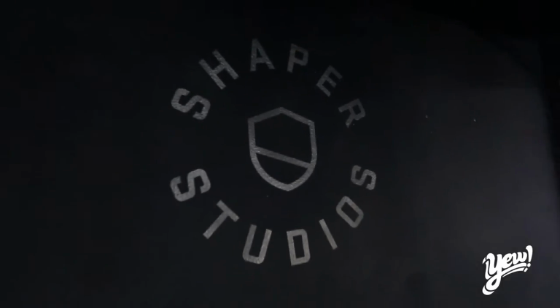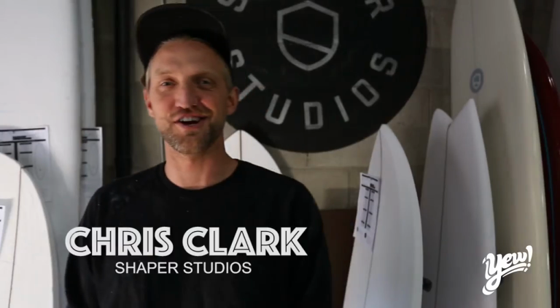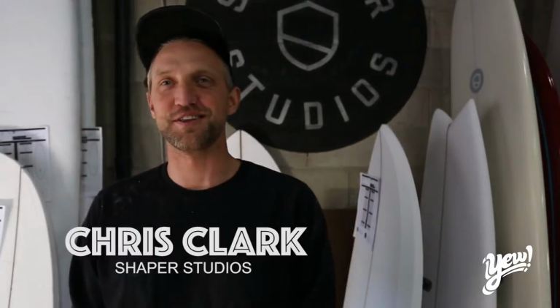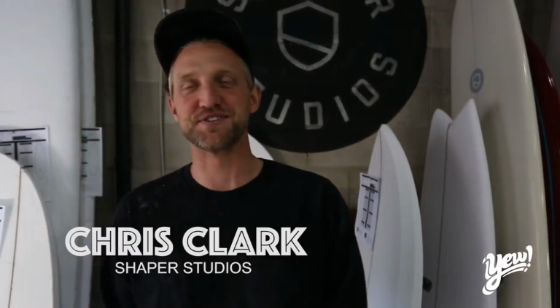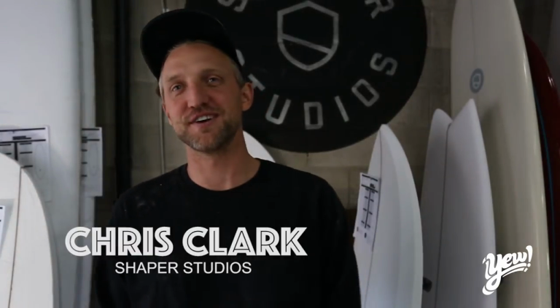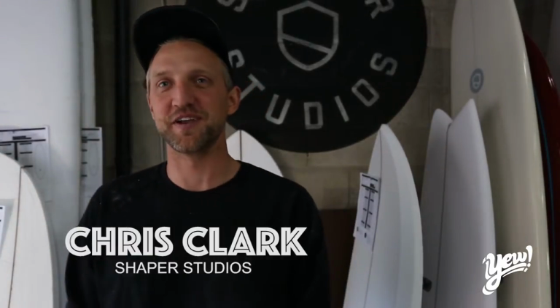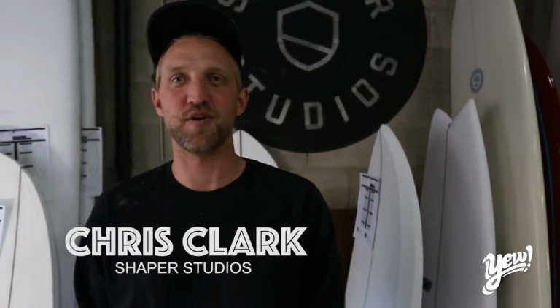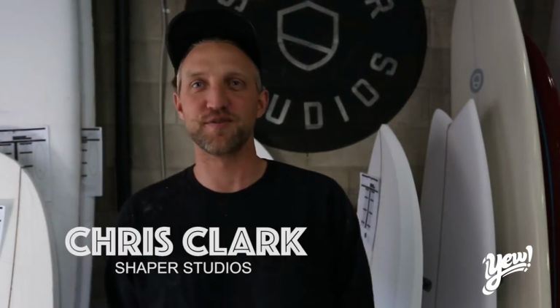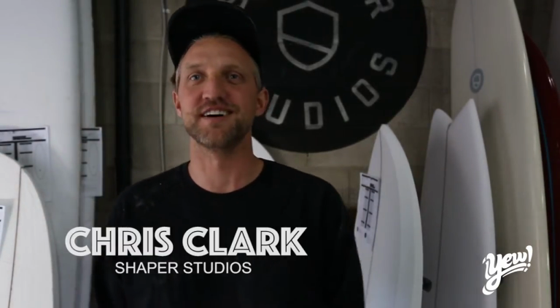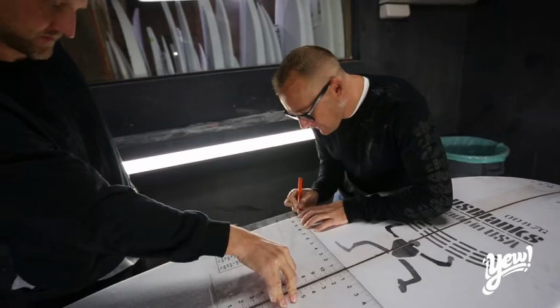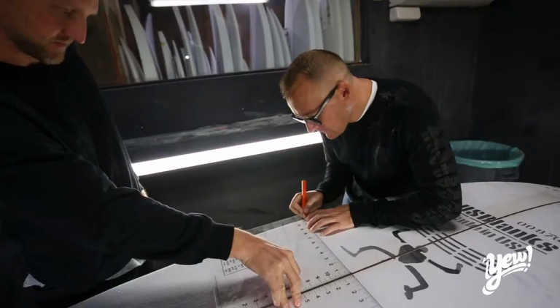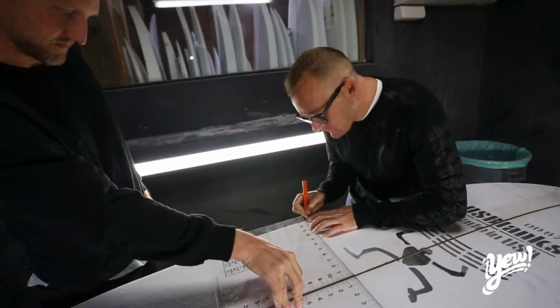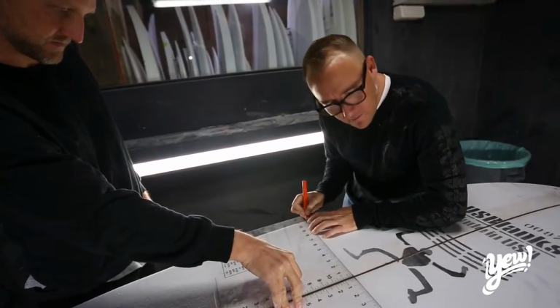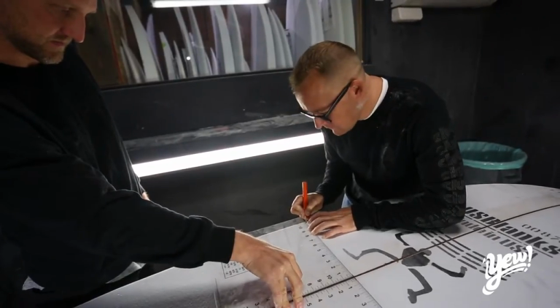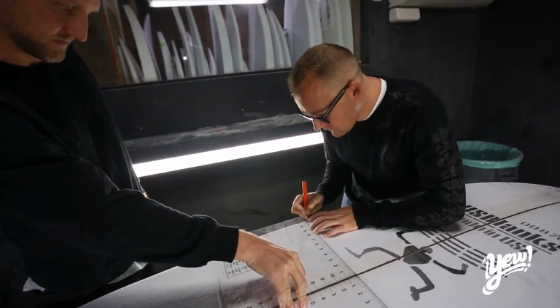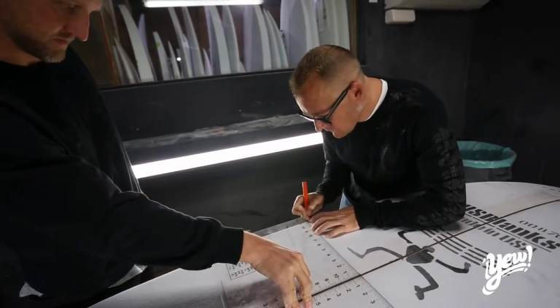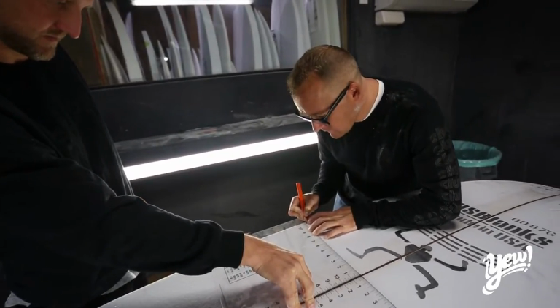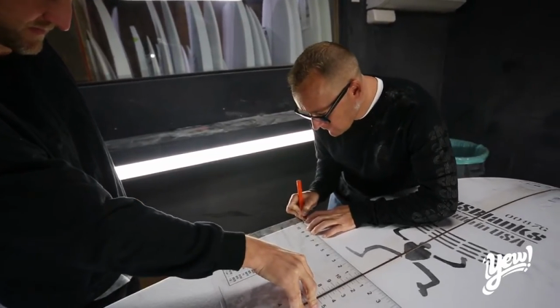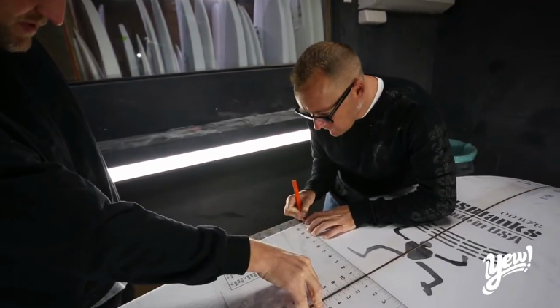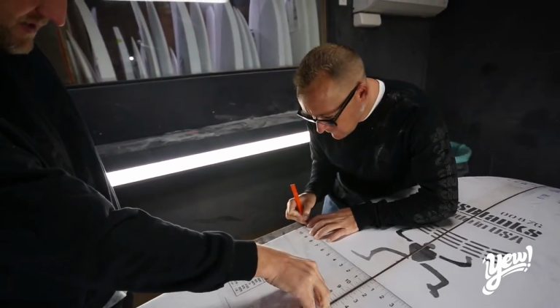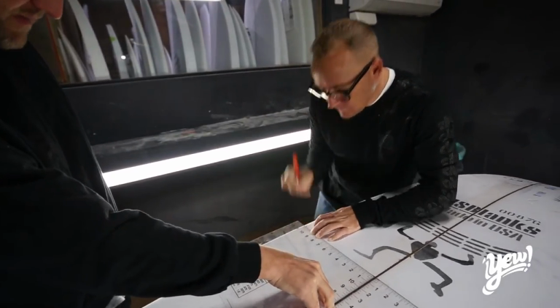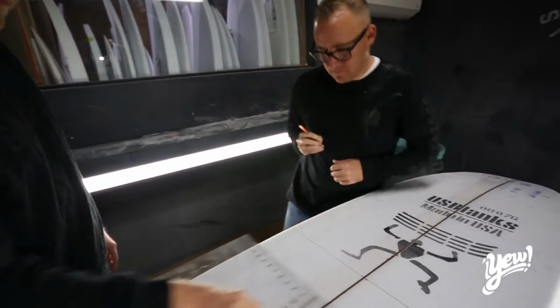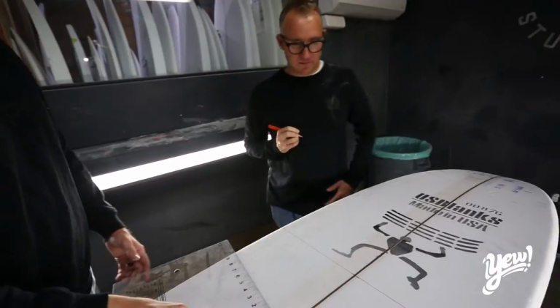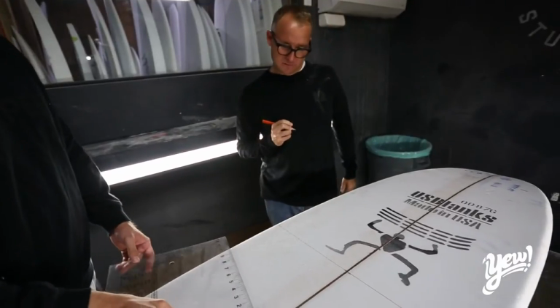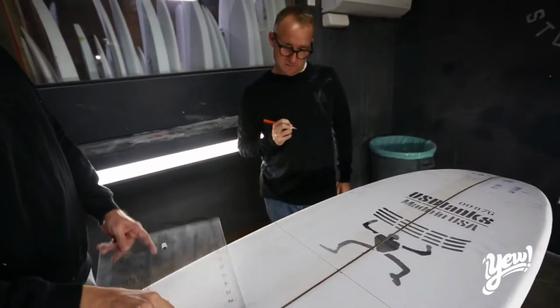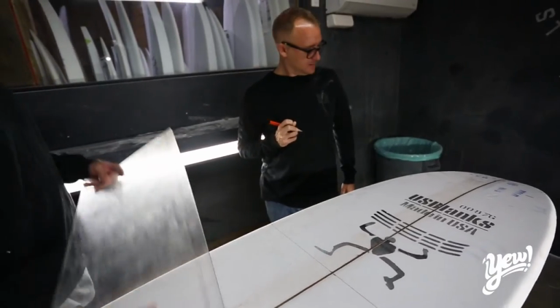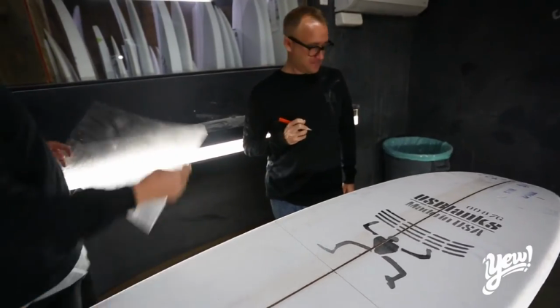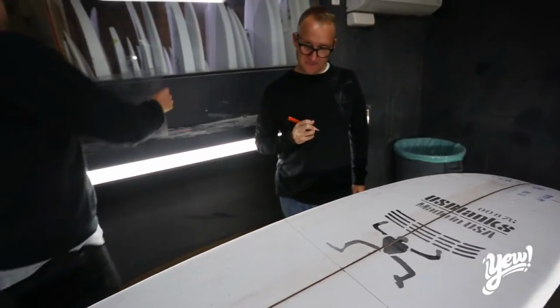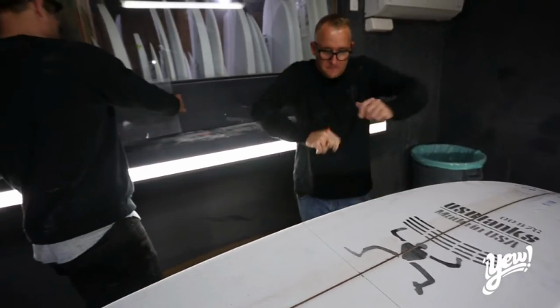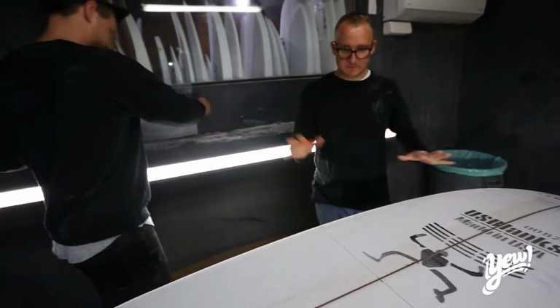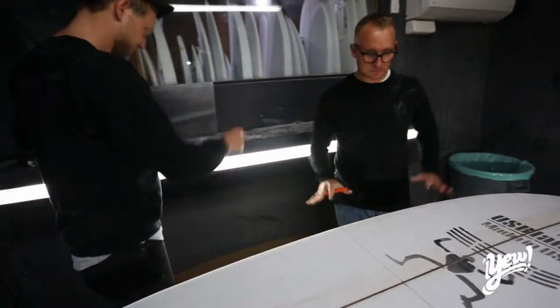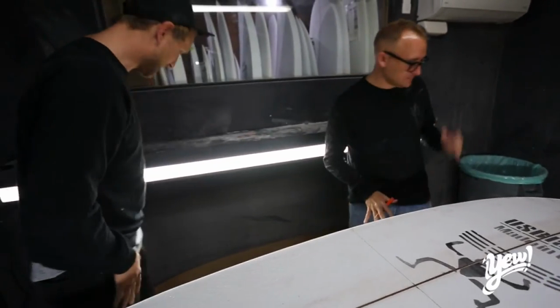Chris Clark with Shaper Studios. We've been in North Park for three years now. Shaper Studios is the world's first do-it-yourself public surfboard workshop, so you can walk in off the street and make a surfboard that you're going to walk away with and be so stoked on.